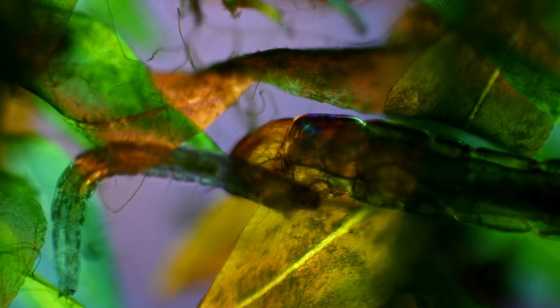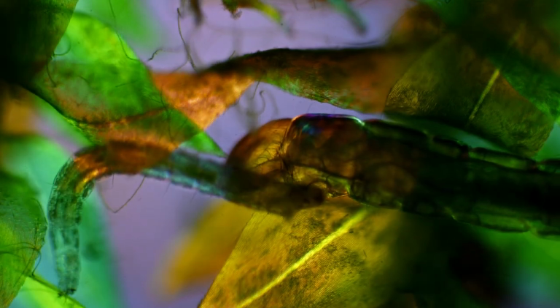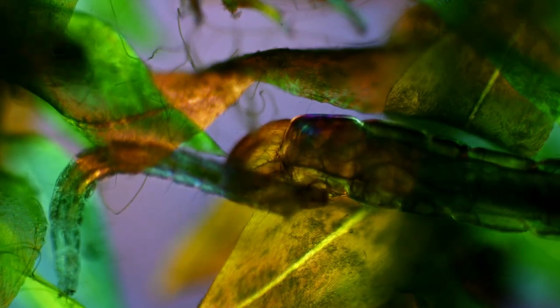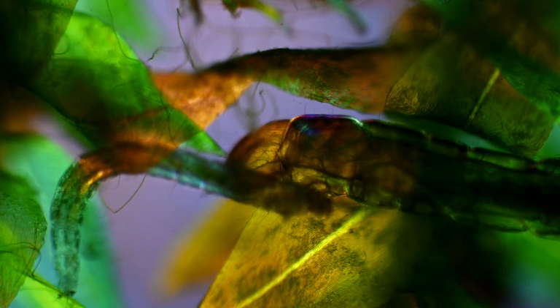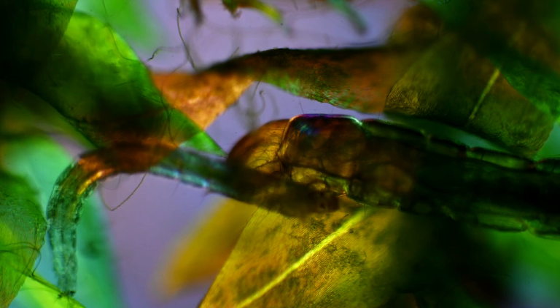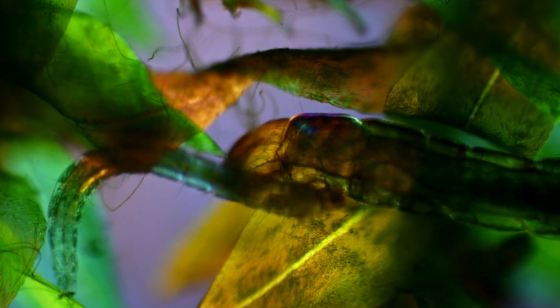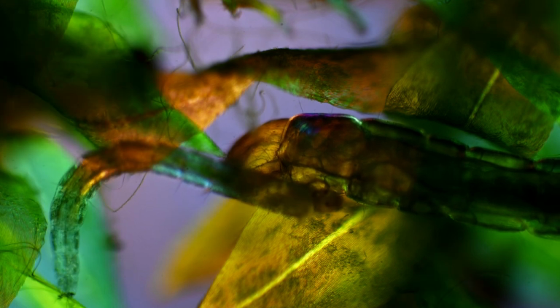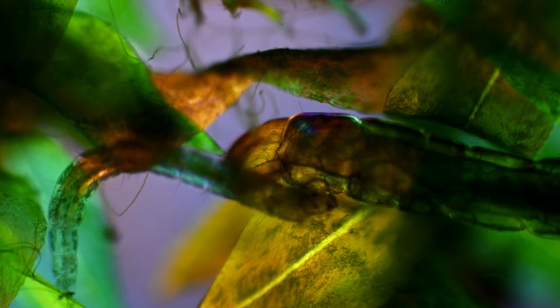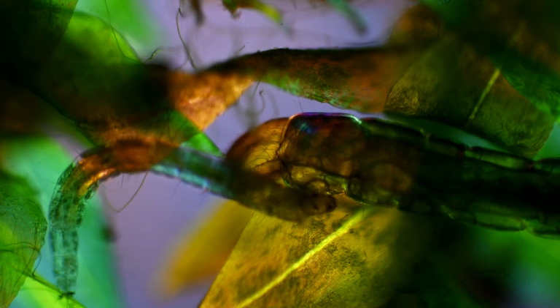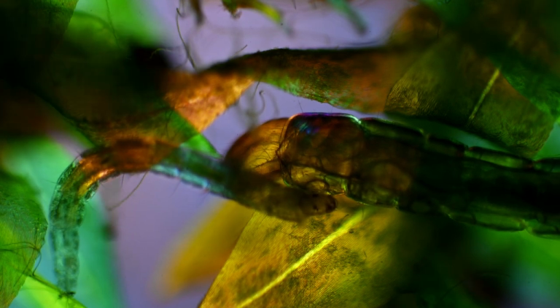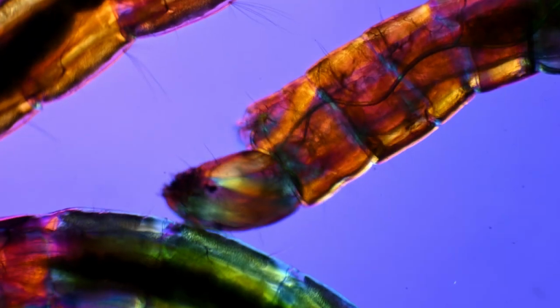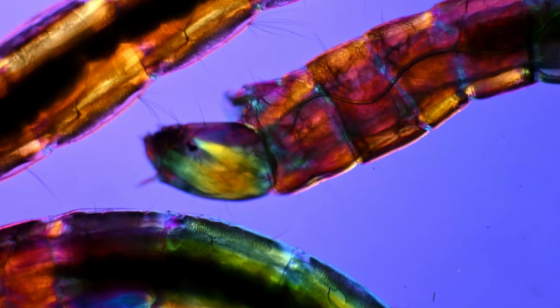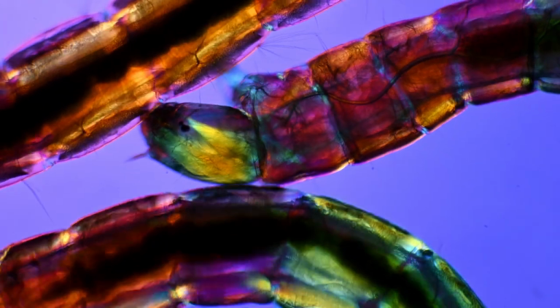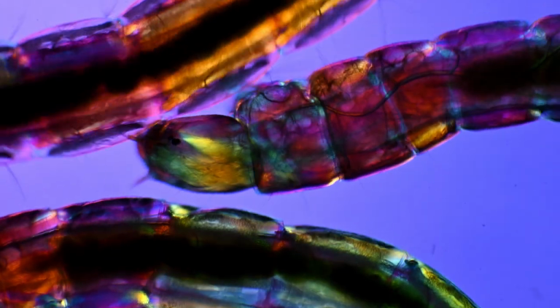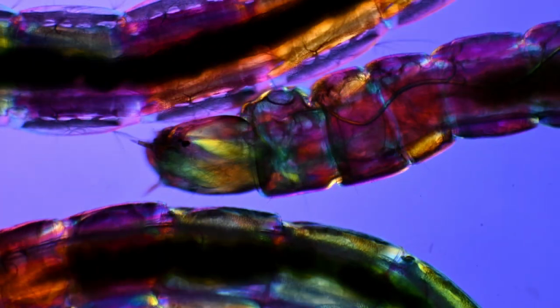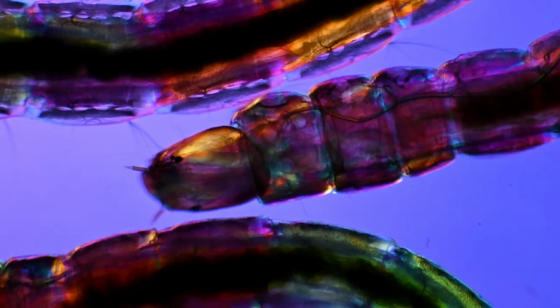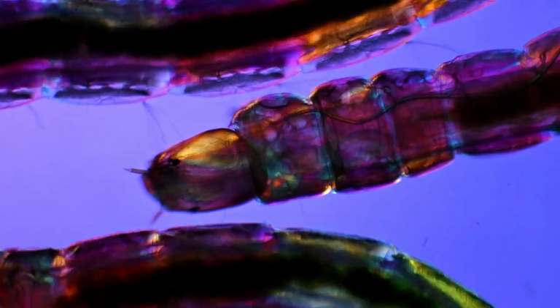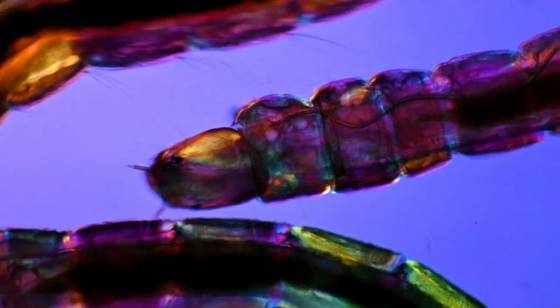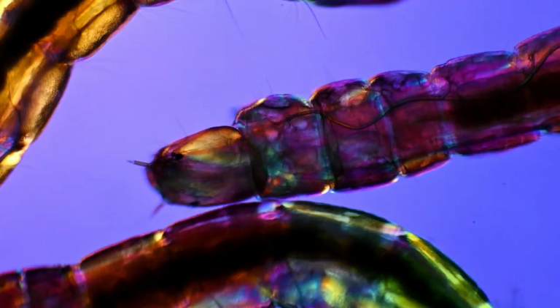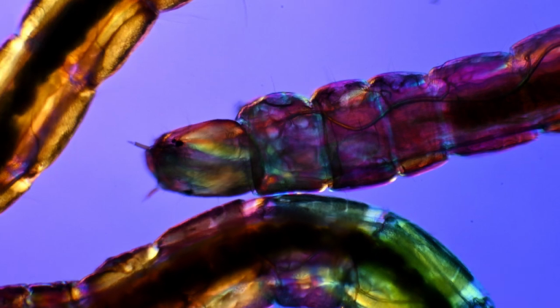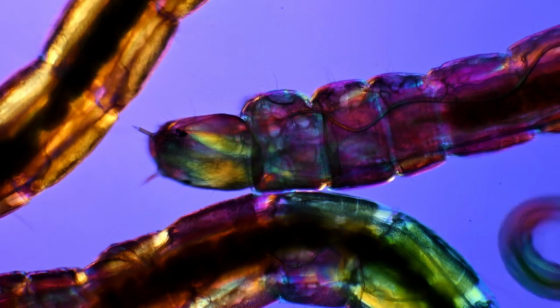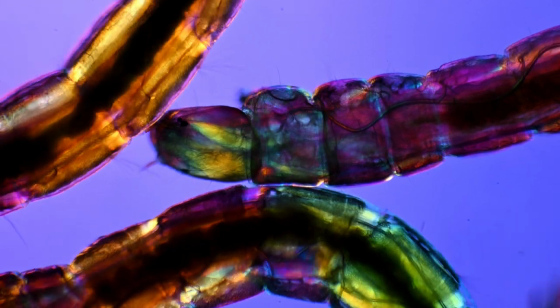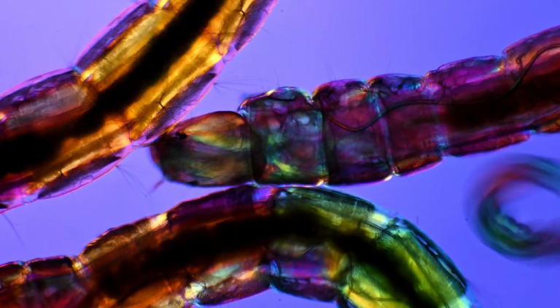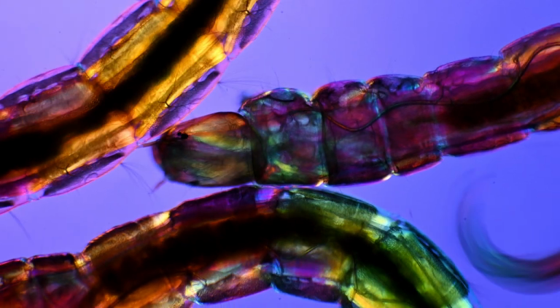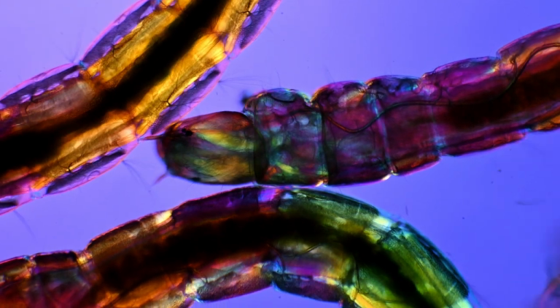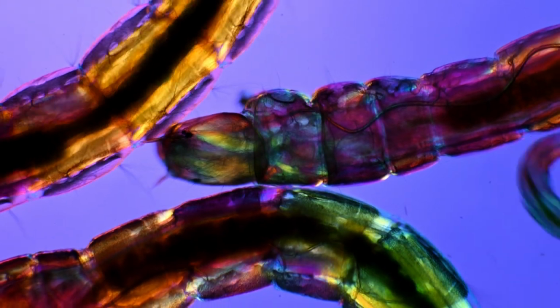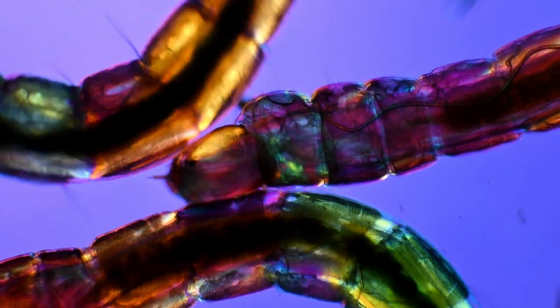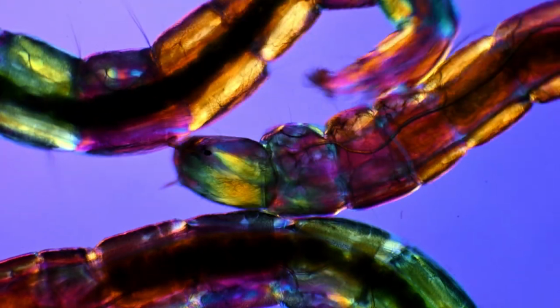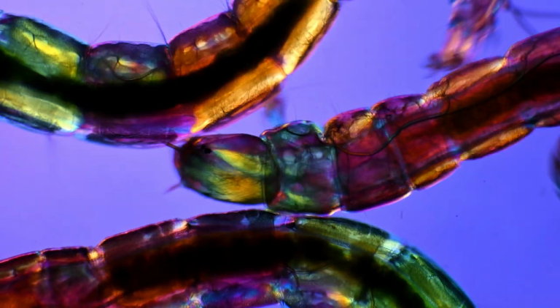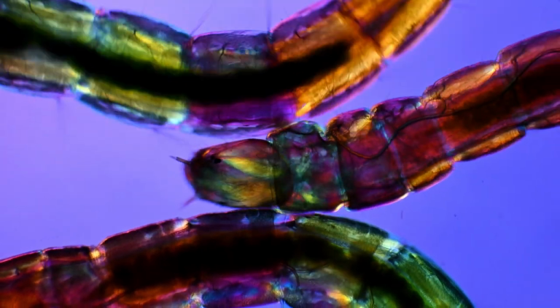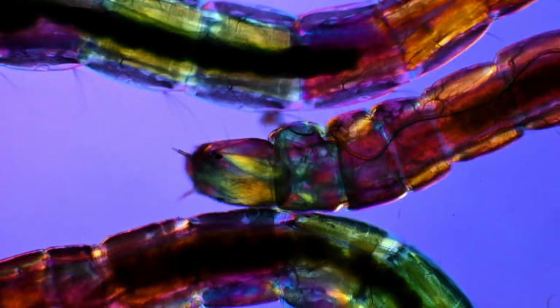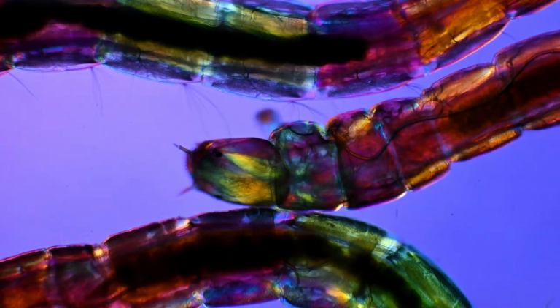So the next time you are at the zoo looking at the penguins, think about all the disco dancing, alien-like insect larvae that wiggle around amongst the plants in the water. That's all.